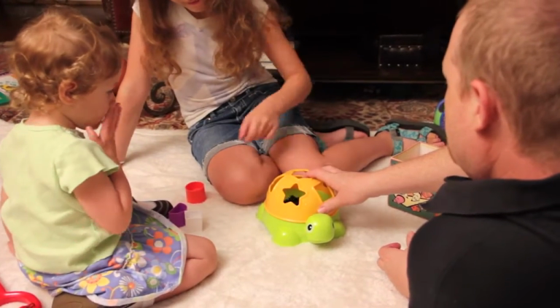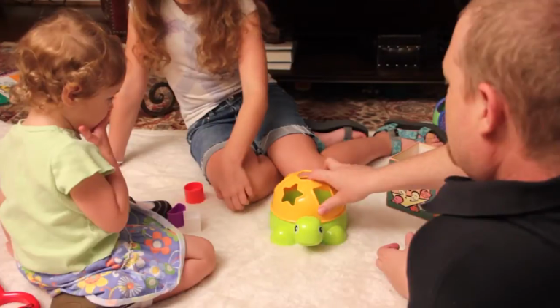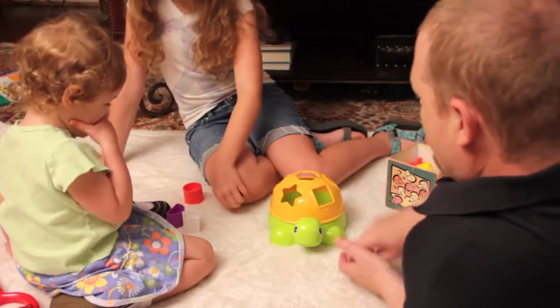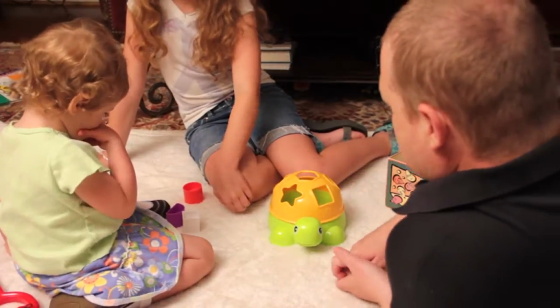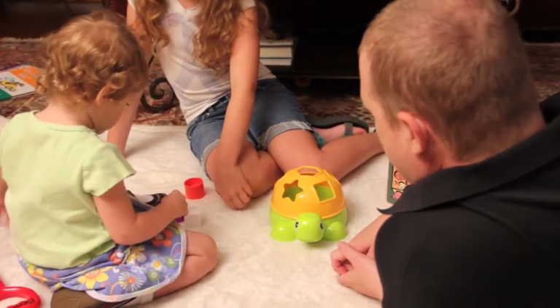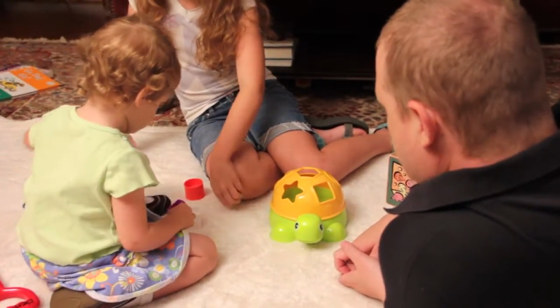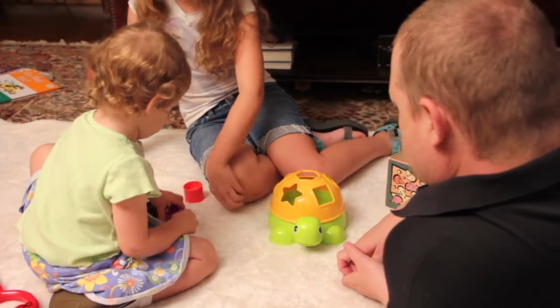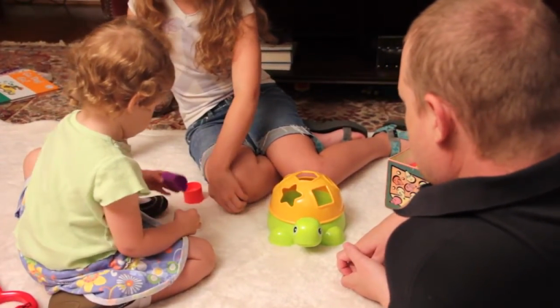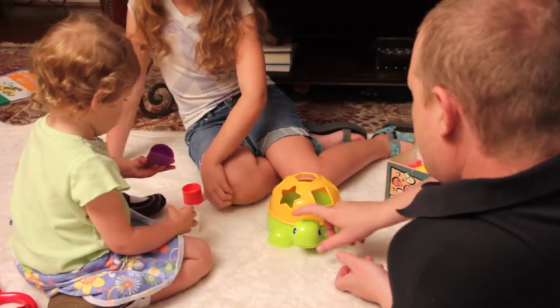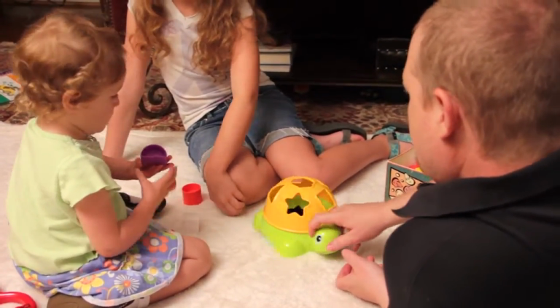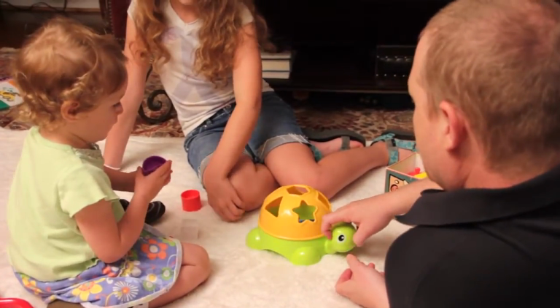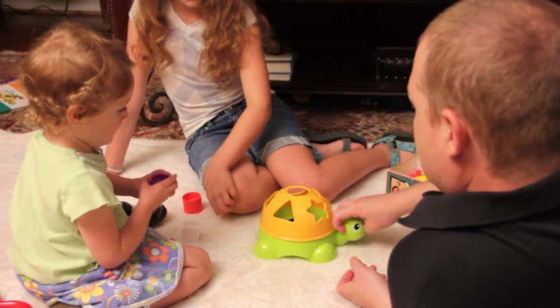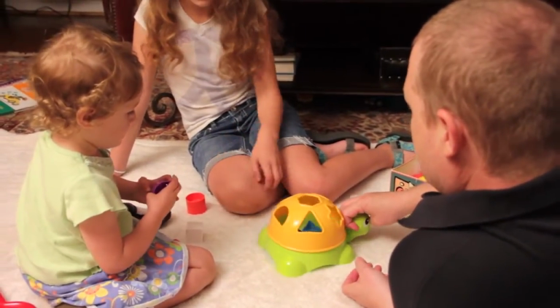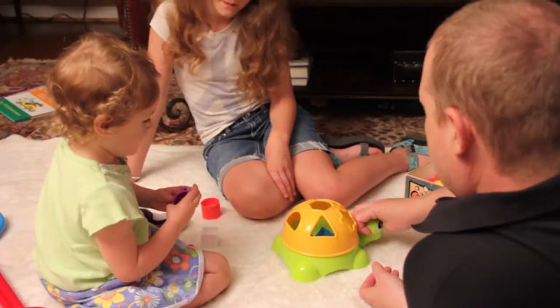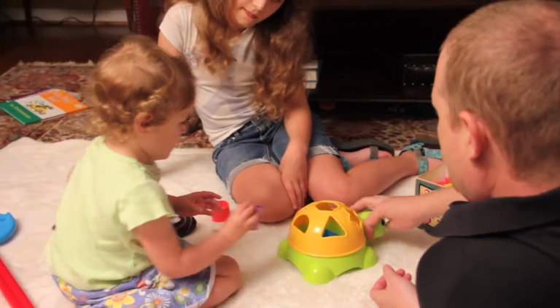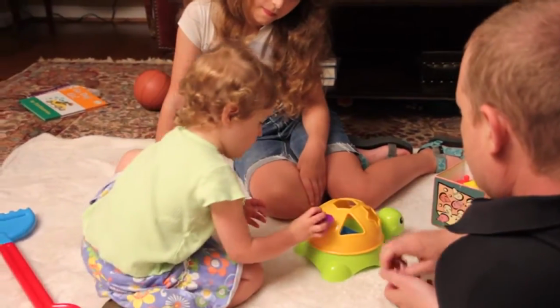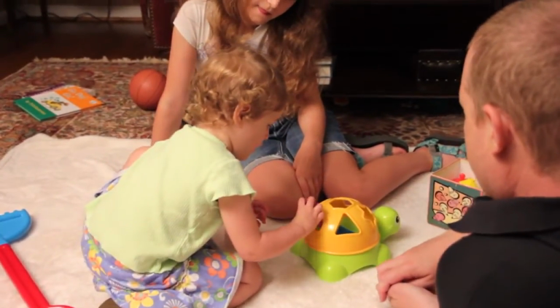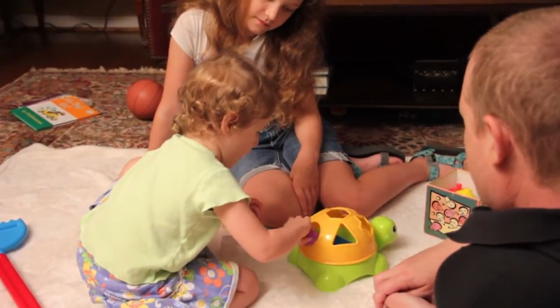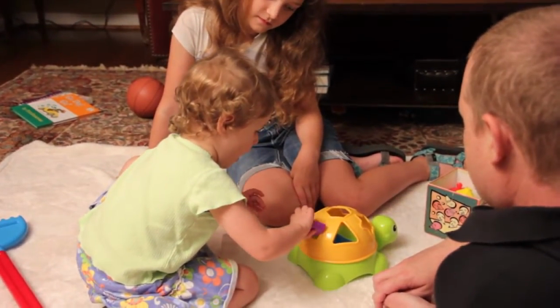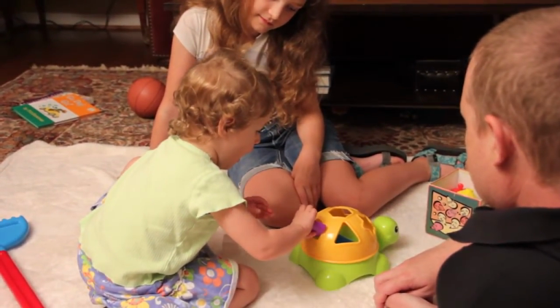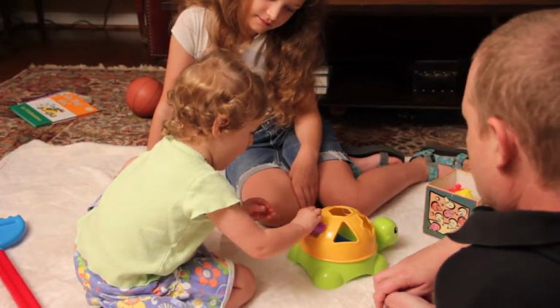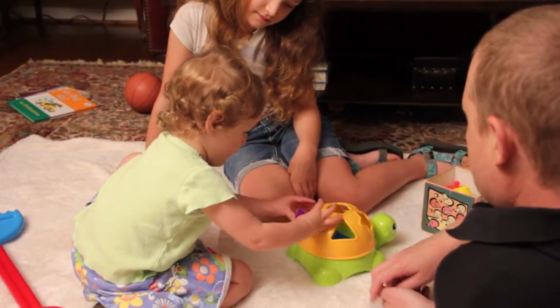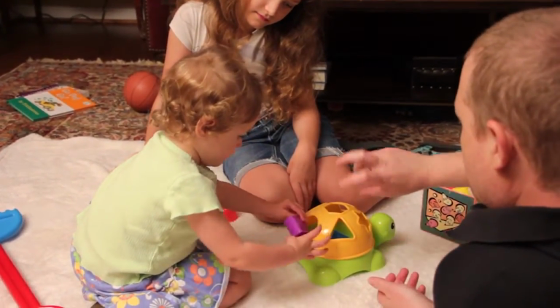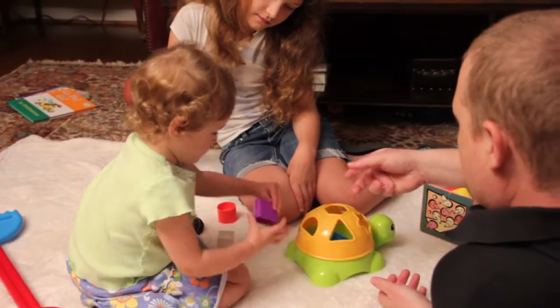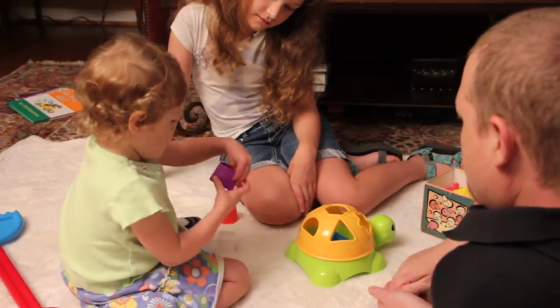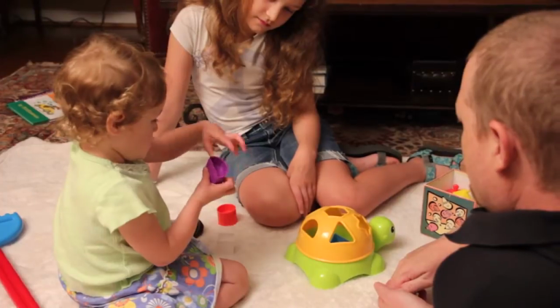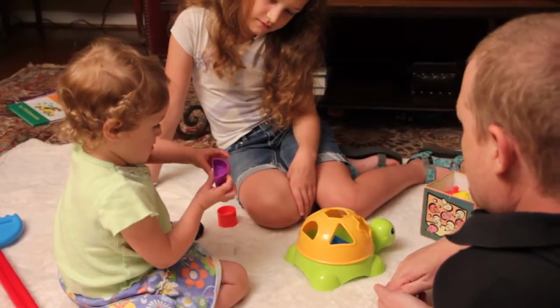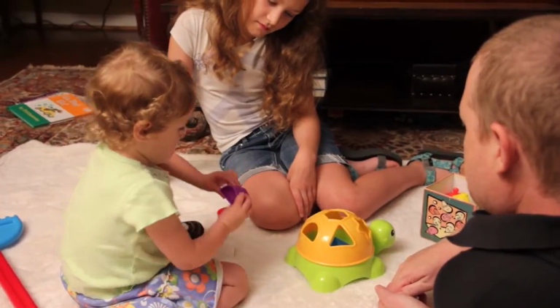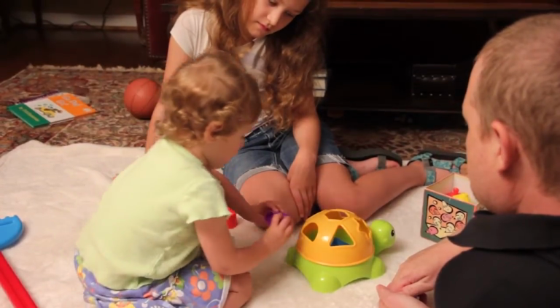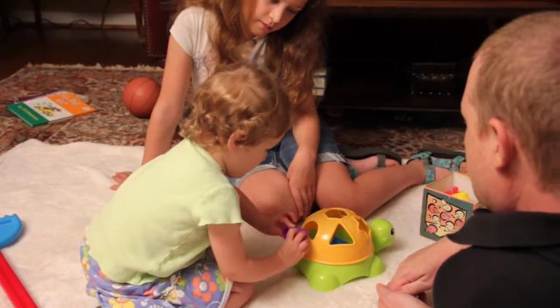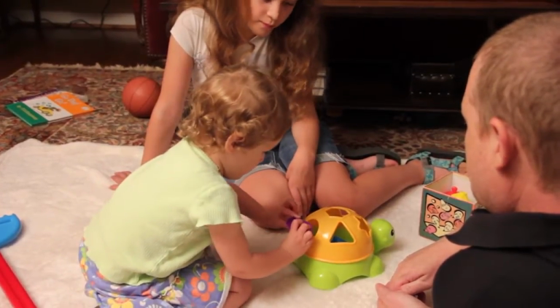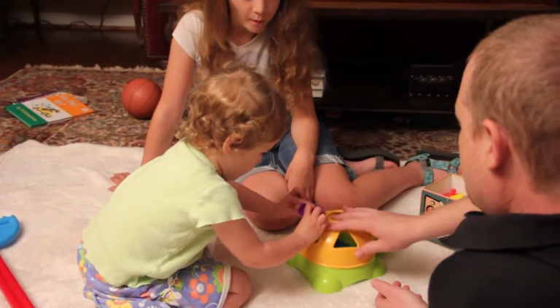Carly is showing us how she uses her knowledge of shapes to figure out the shape sorter. She problem-solves using trial and error to find the right opening, and experiments with turning the shape so that it matches up.